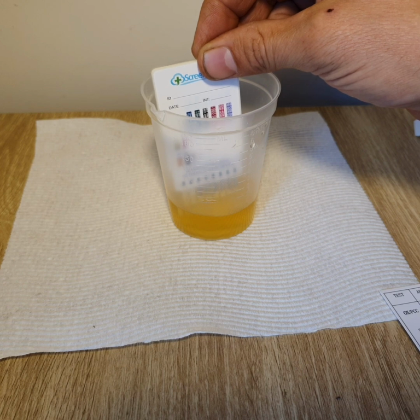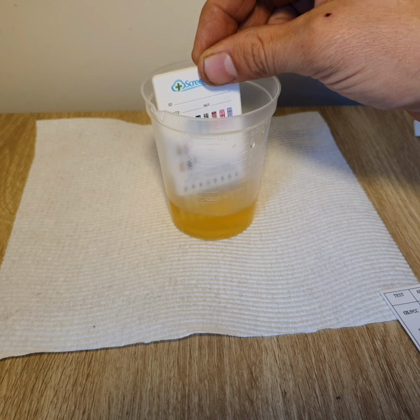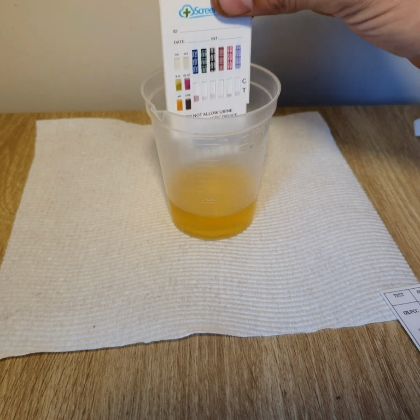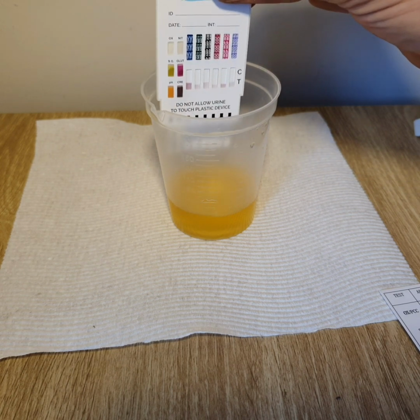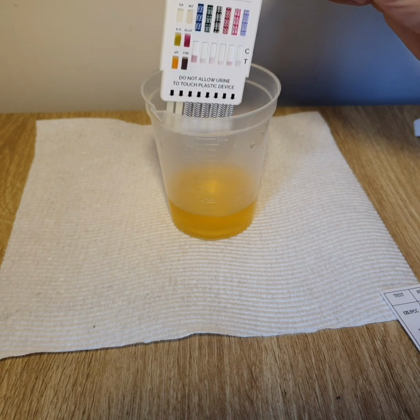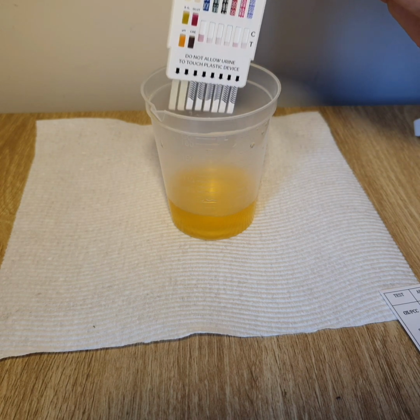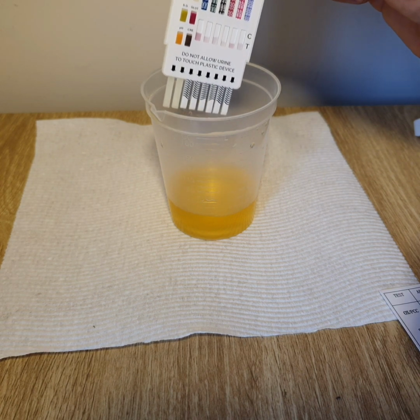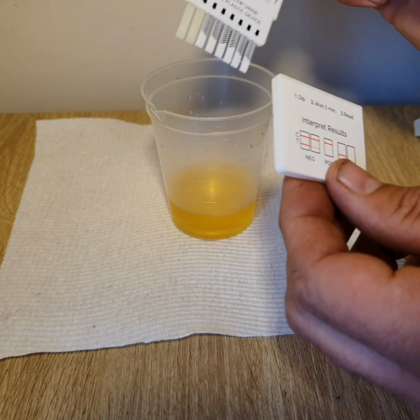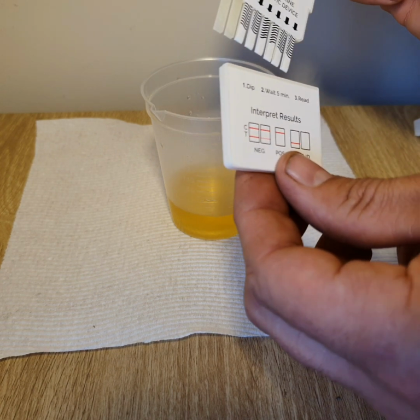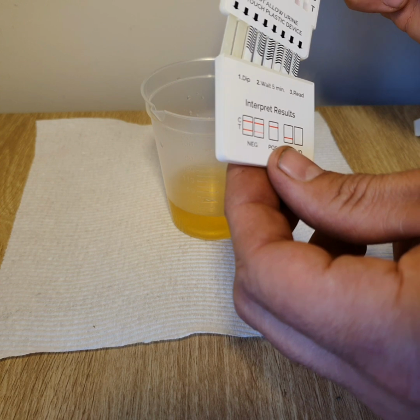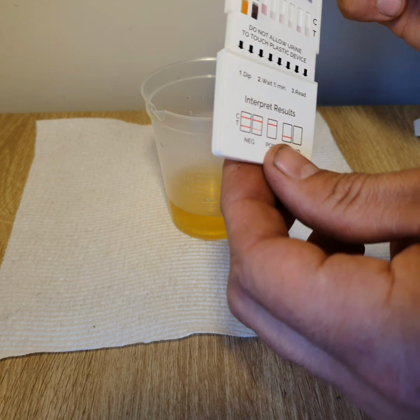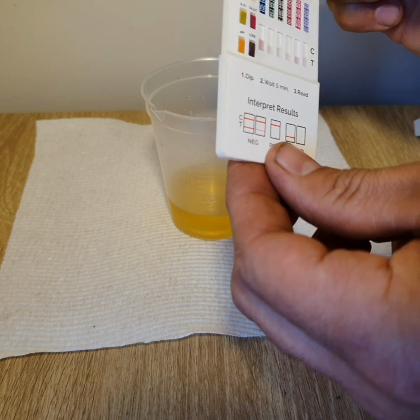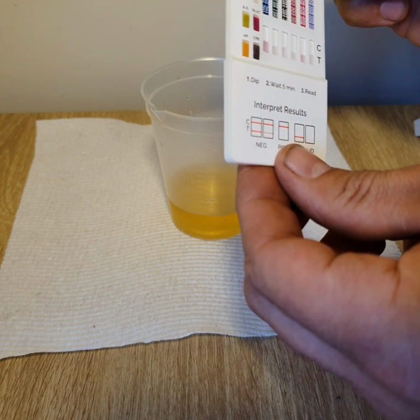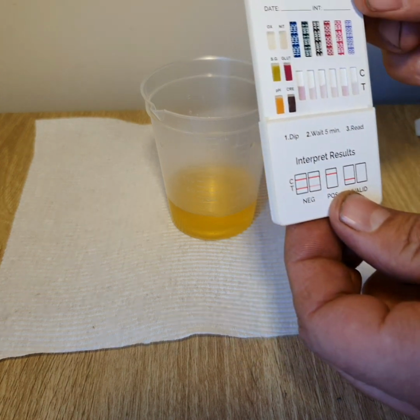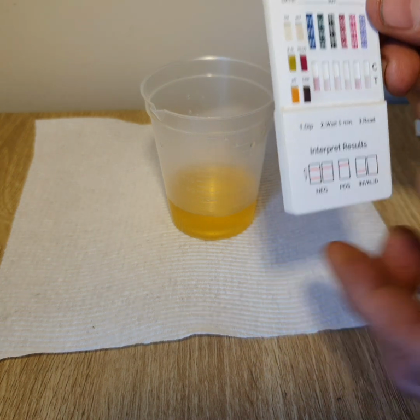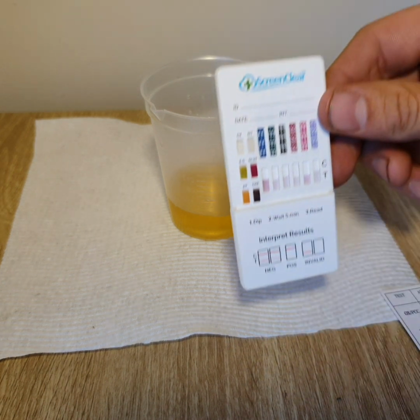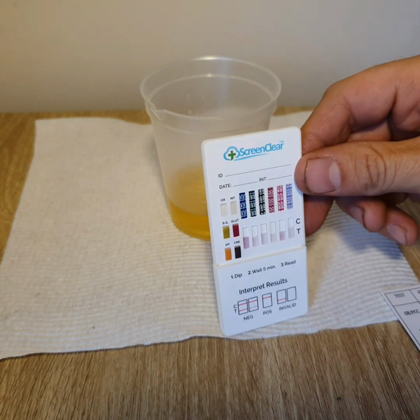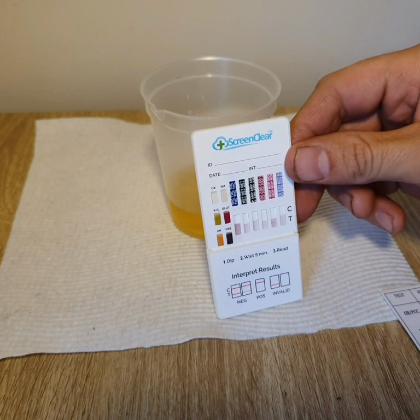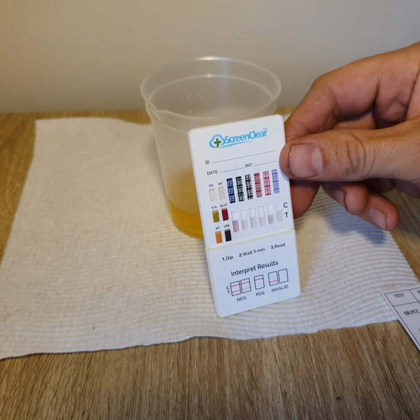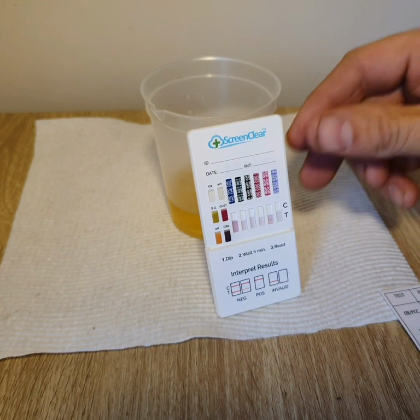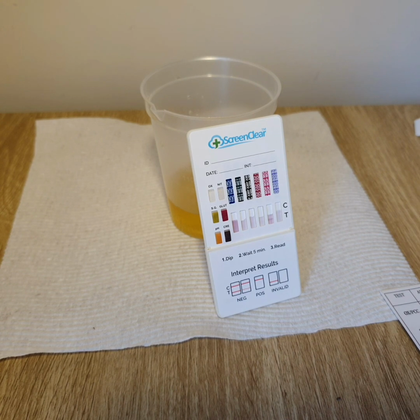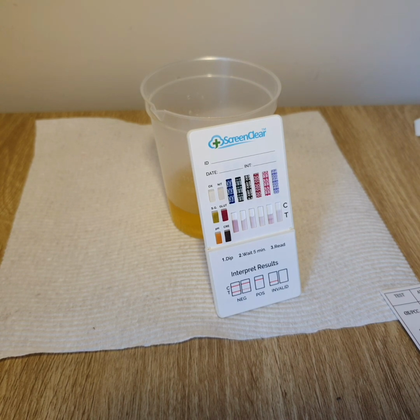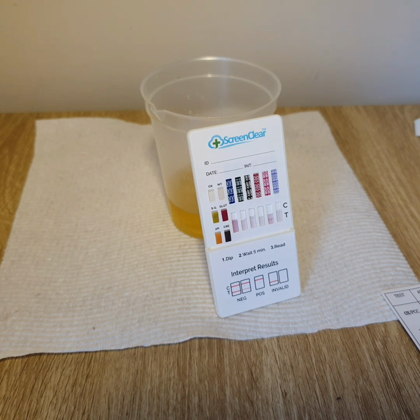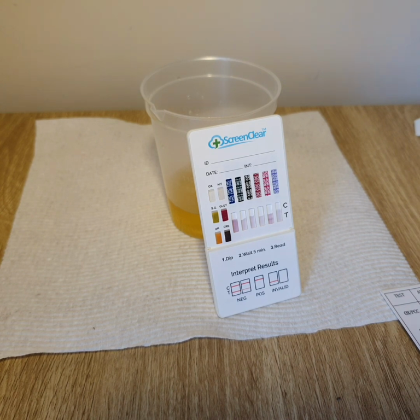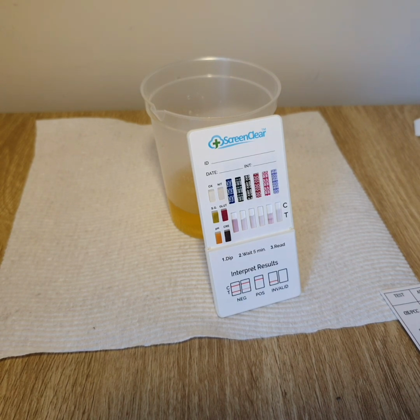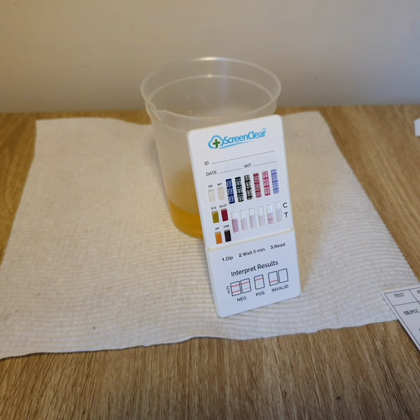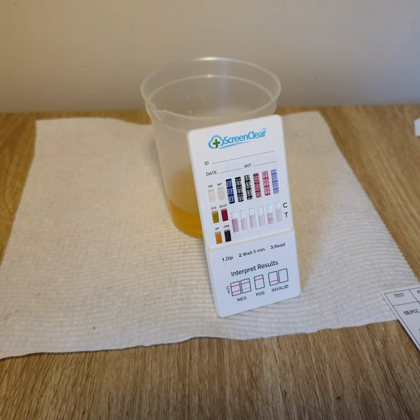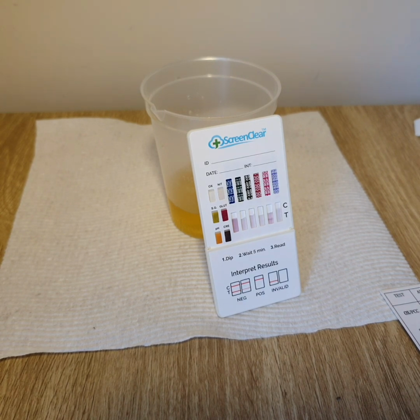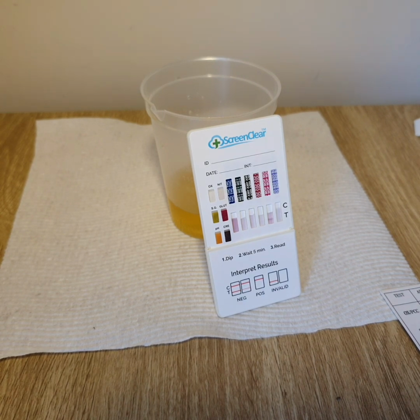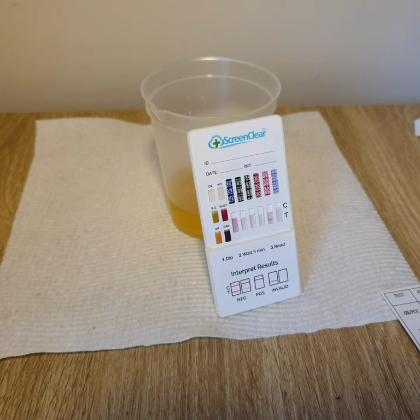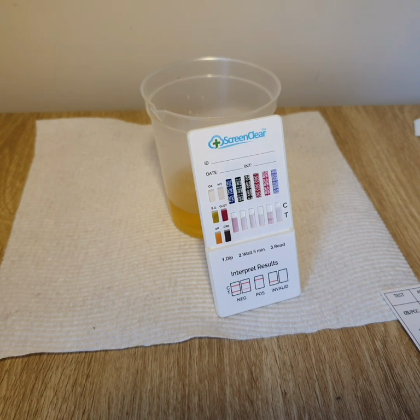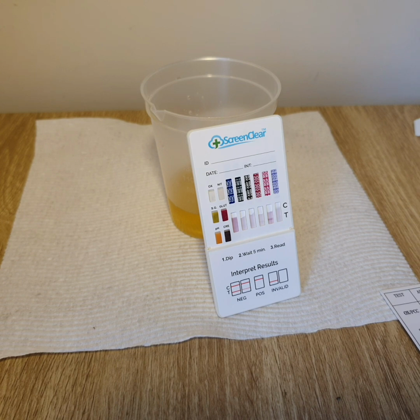So as soon as those strips have actuated, which looks like they all have, you can pop the lid back on or place it onto a flat surface, whatever you want to do, just so we can wait for the adulteration test to be done, which is usually in around about 30 seconds.